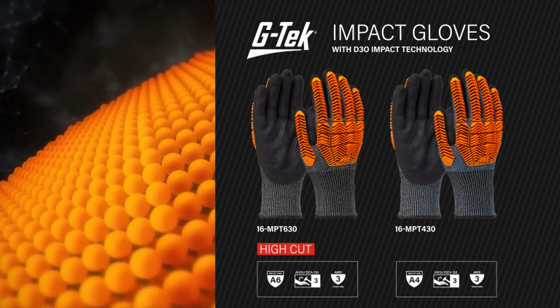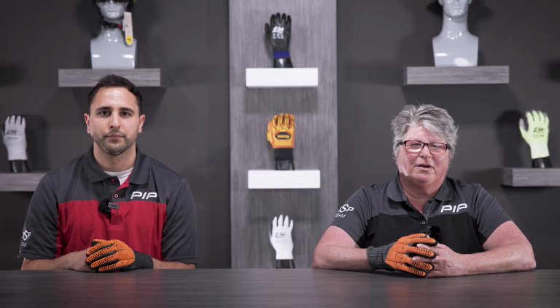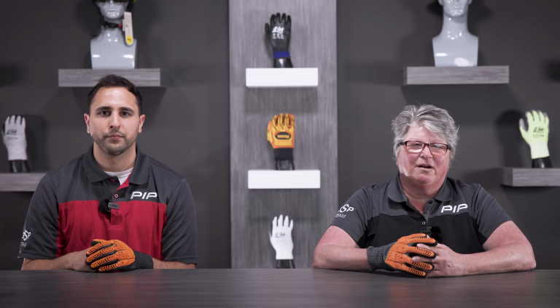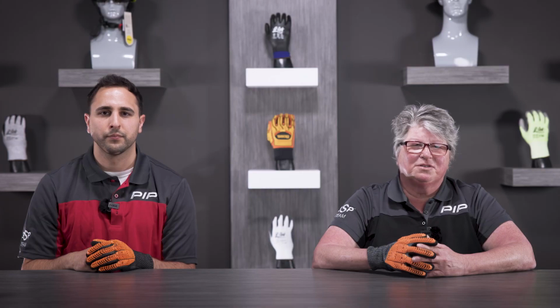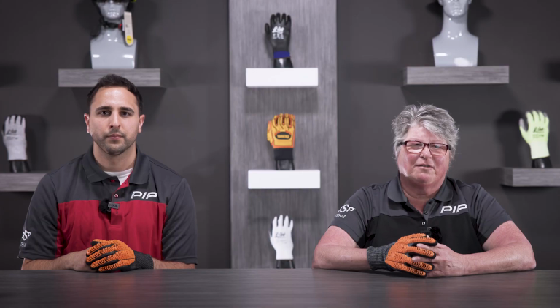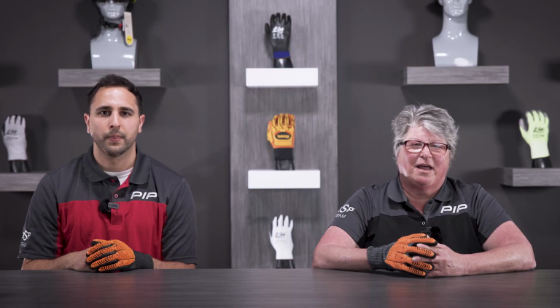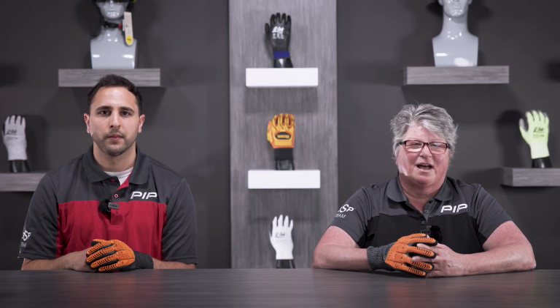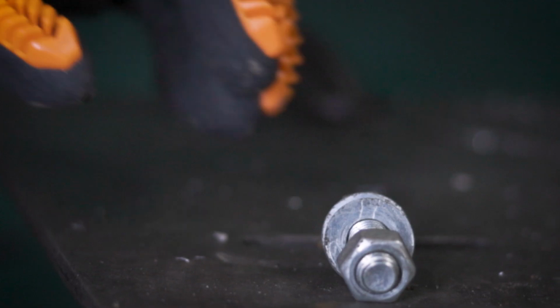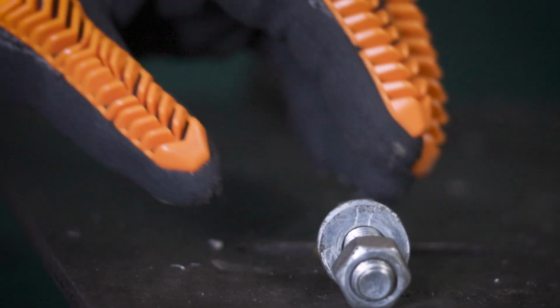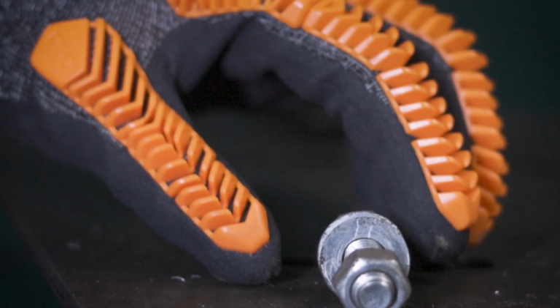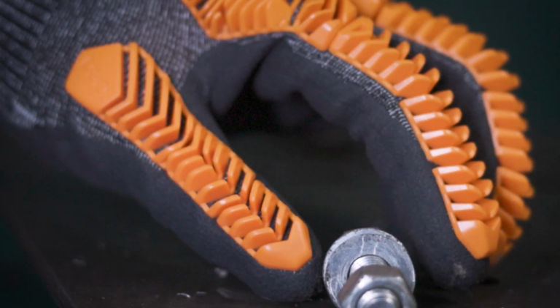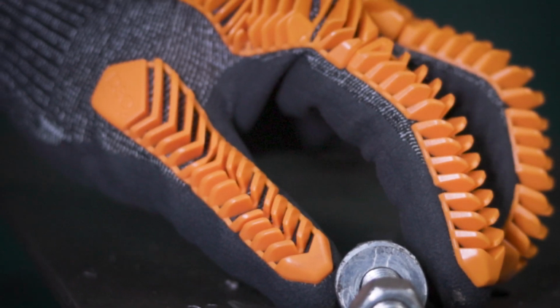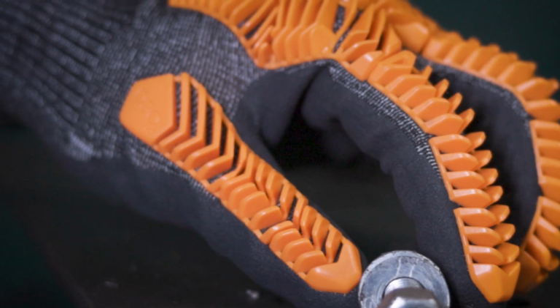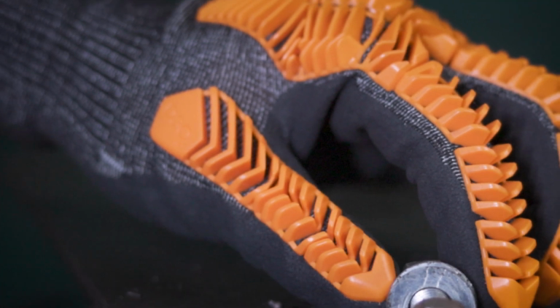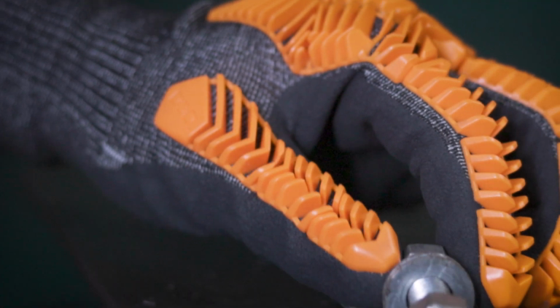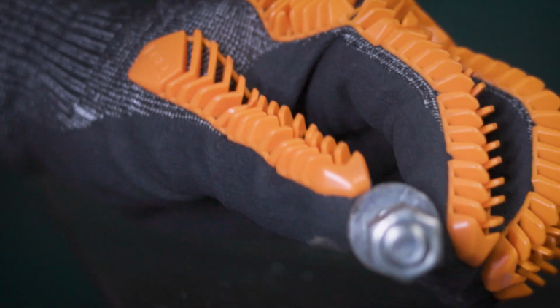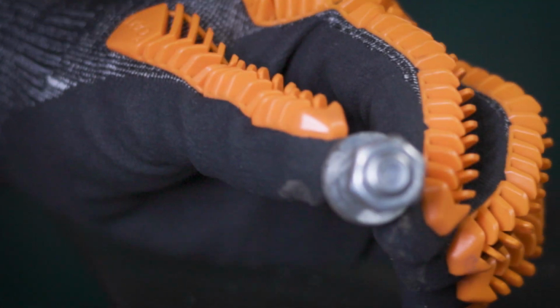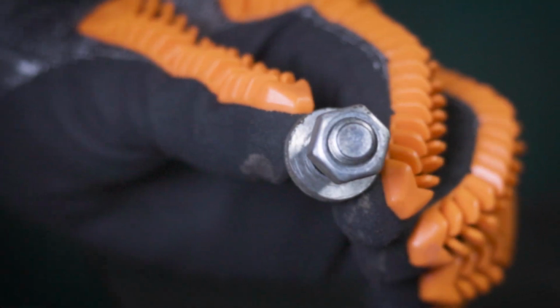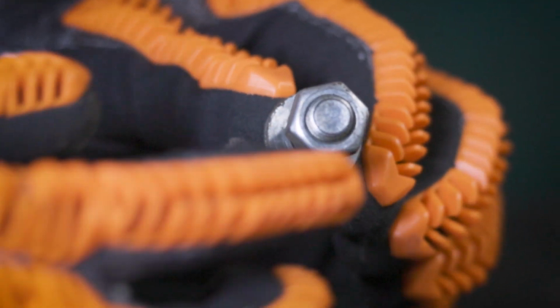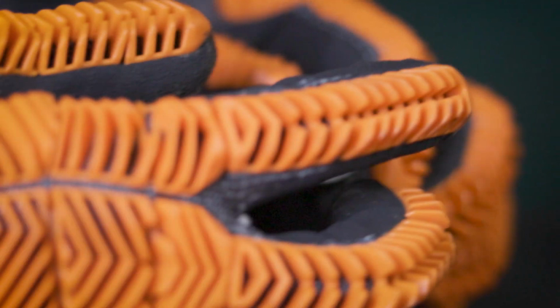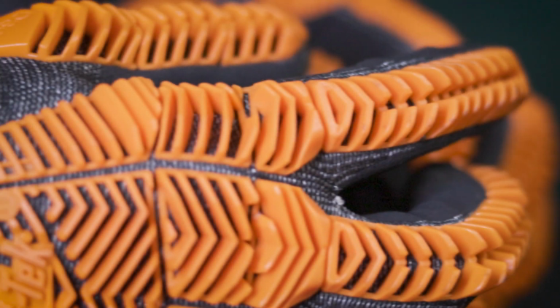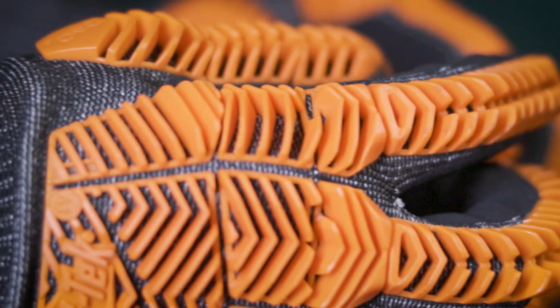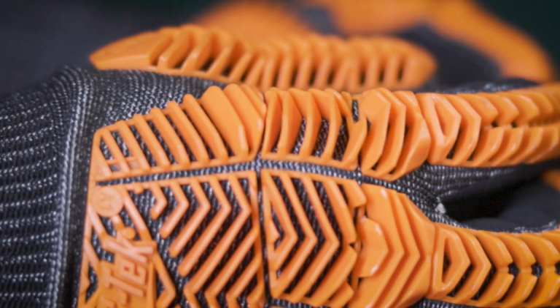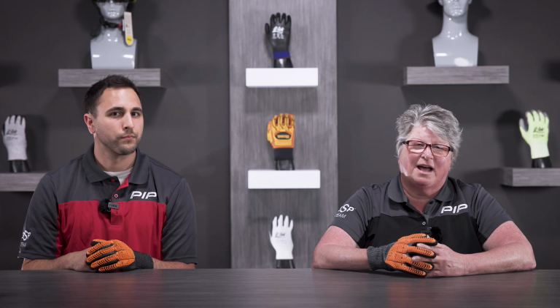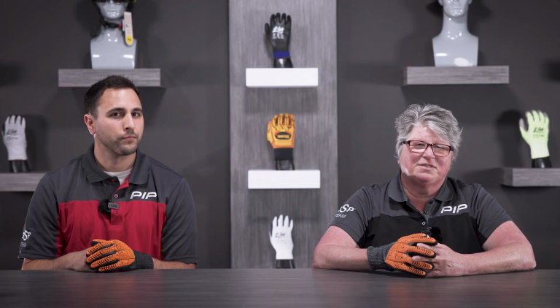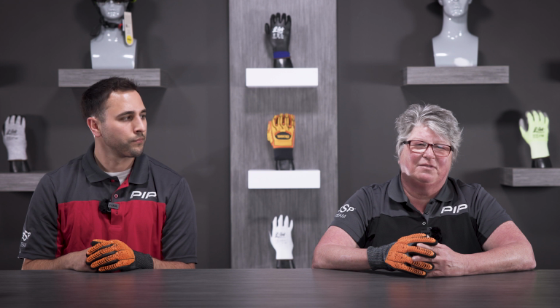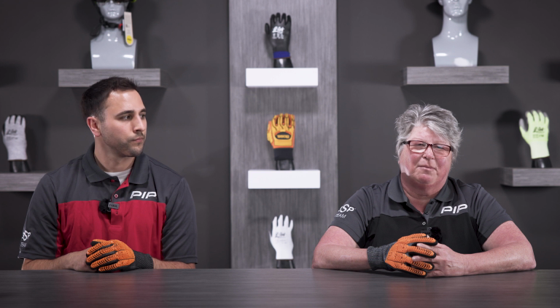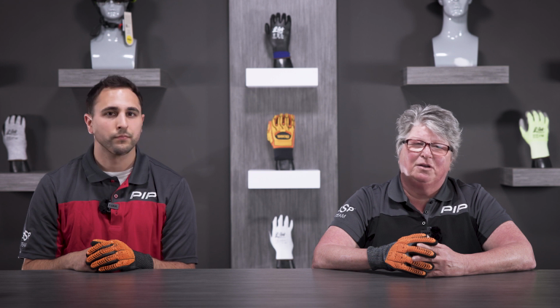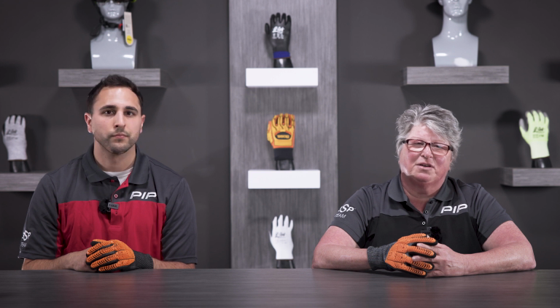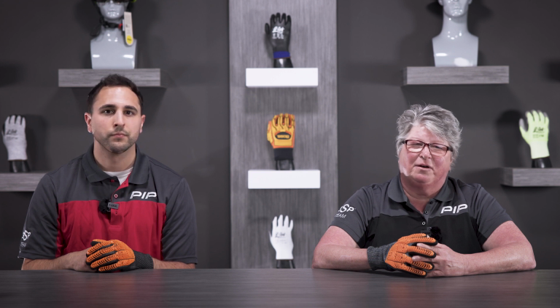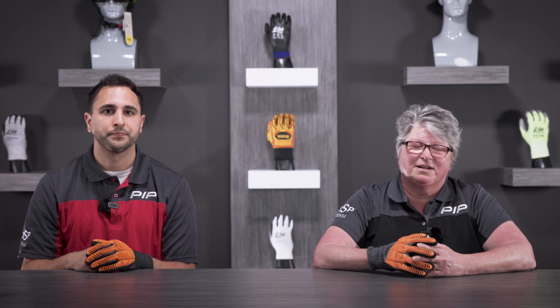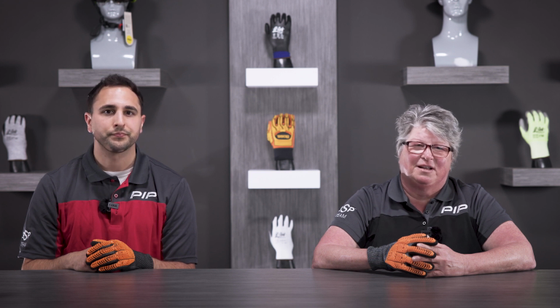We've integrated our exclusive Chevron pattern design onto a 13 gauge coated seamless glove rather than a conventional cut and sewn leather driver — all to deliver enhanced mobility, tactile sensitivity, and grip users have not previously experienced.